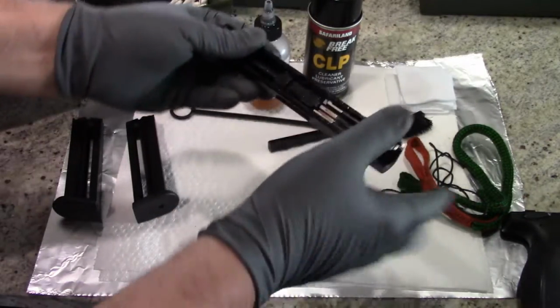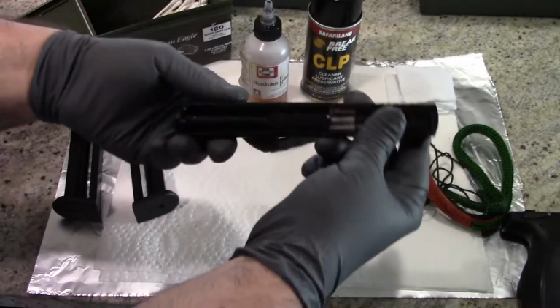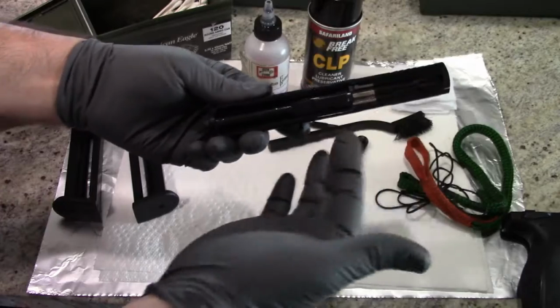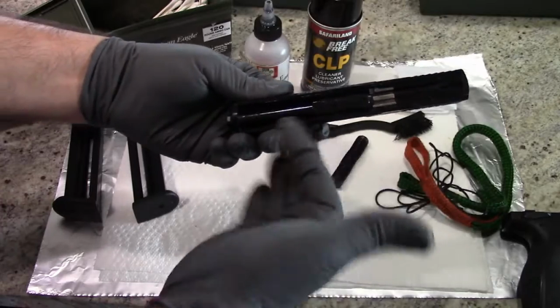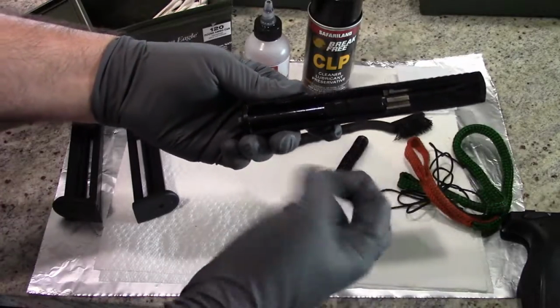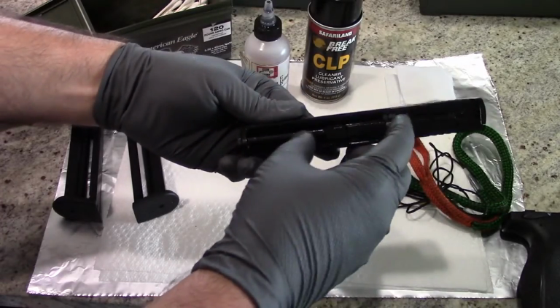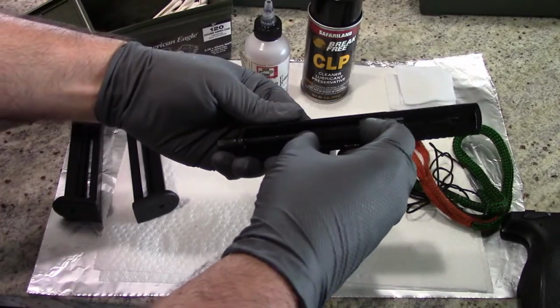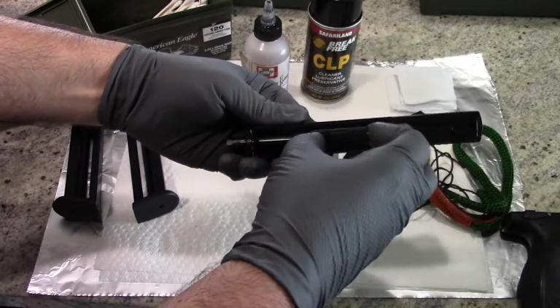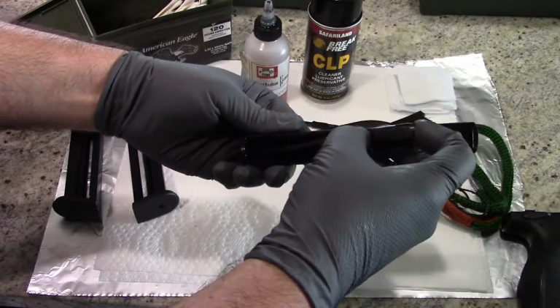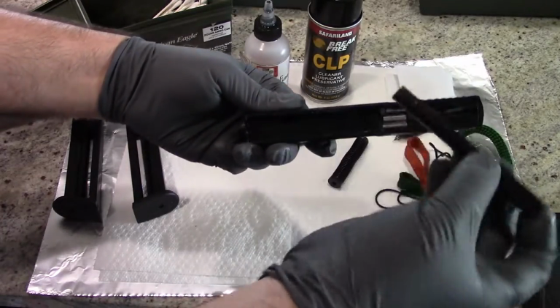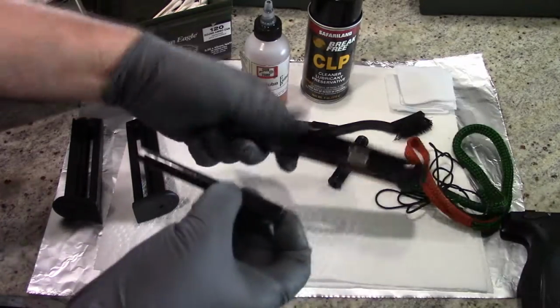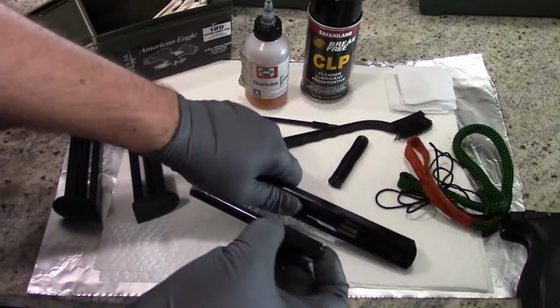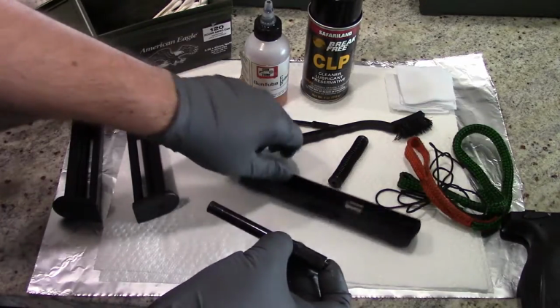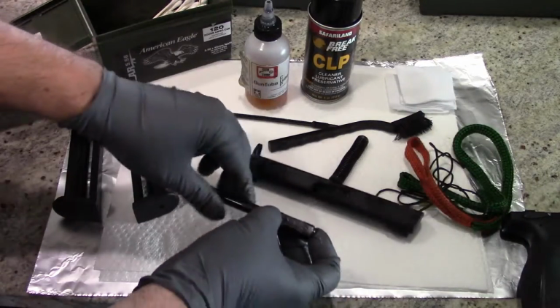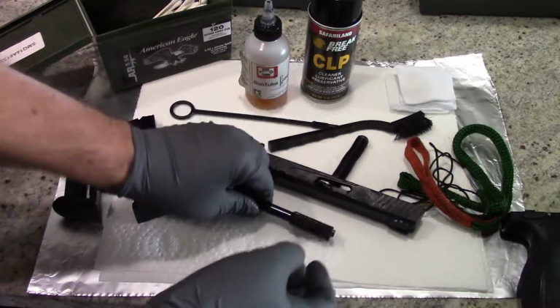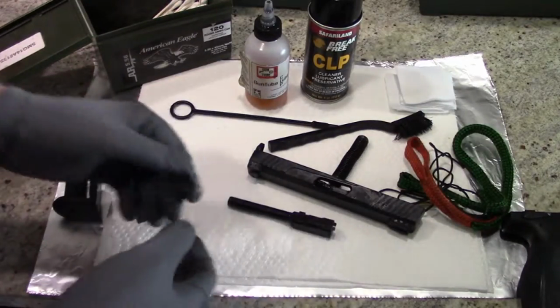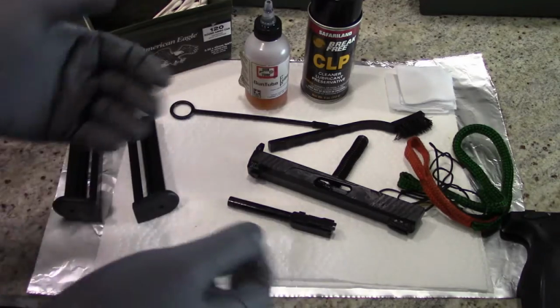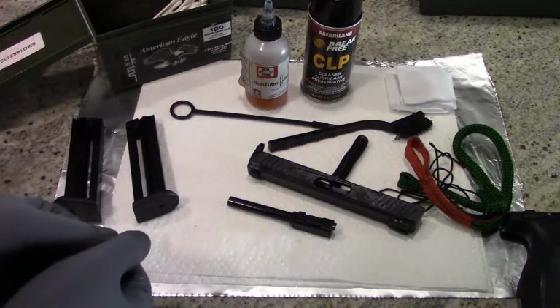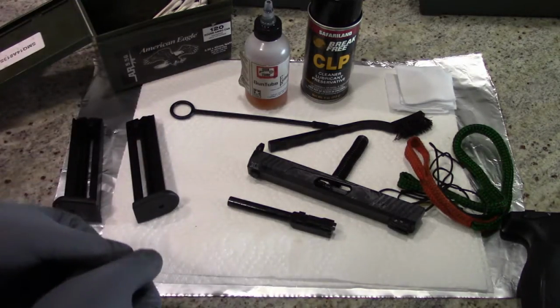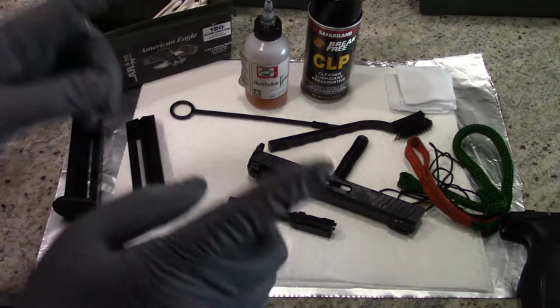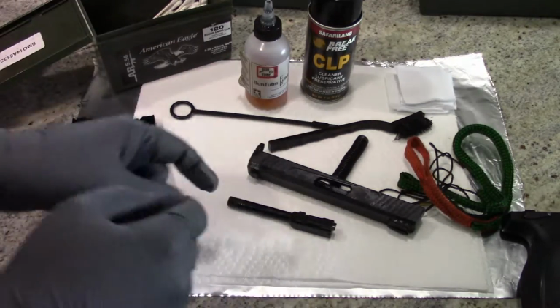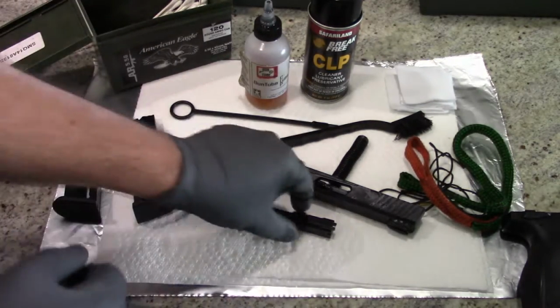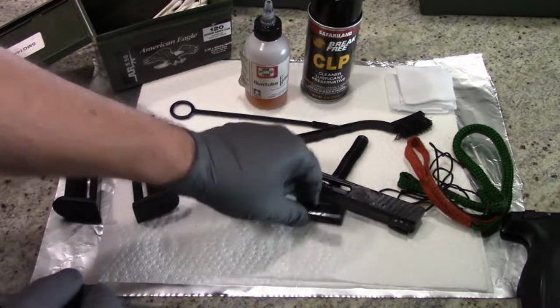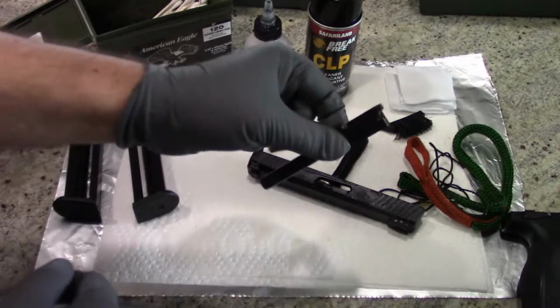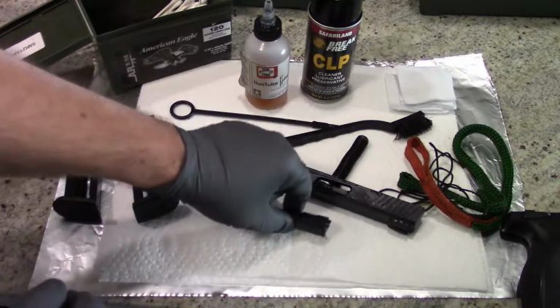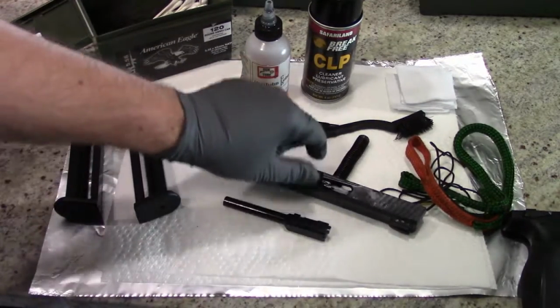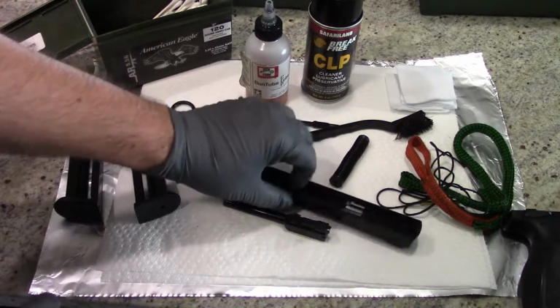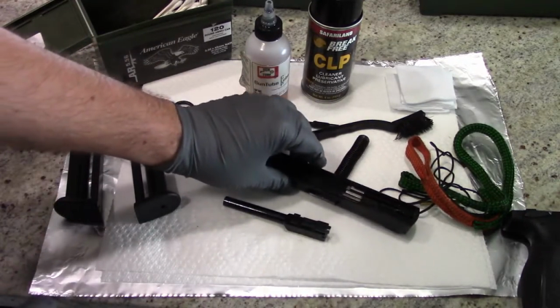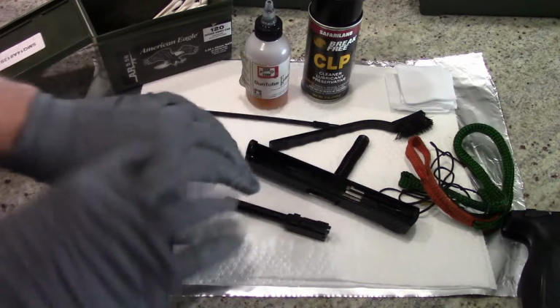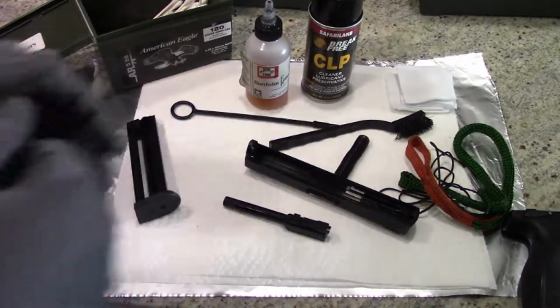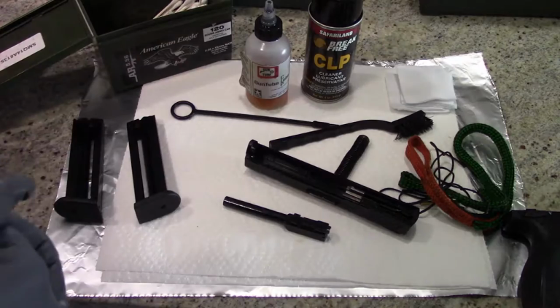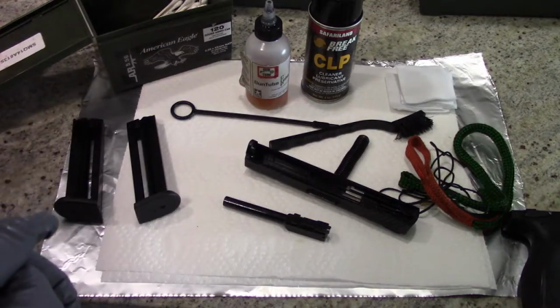Your barrel is pretty small and lightweight — just pop that right out of your slide. At this point the firearm is basically disassembled. Let's start off with the barrel because that takes the most time to clean, and then we can work our way through the rest of the firearm.